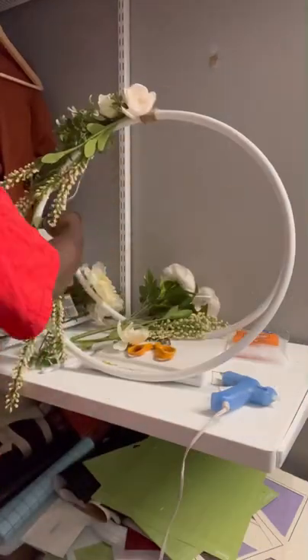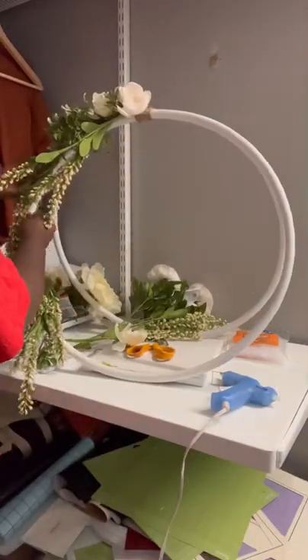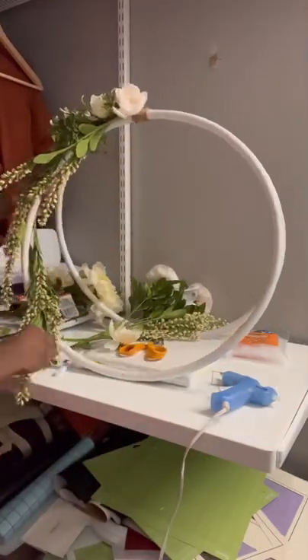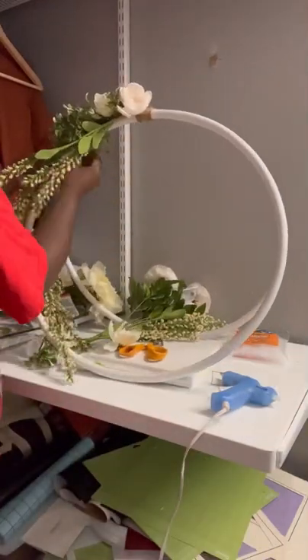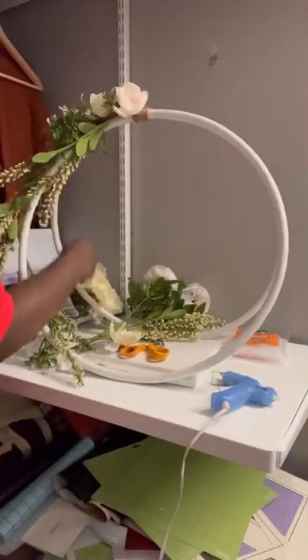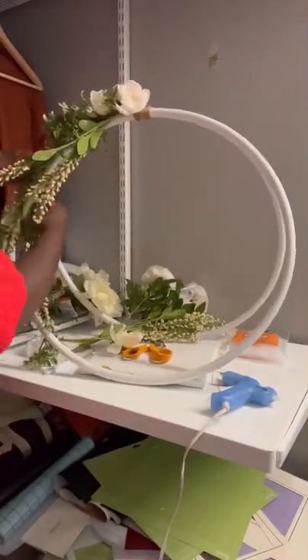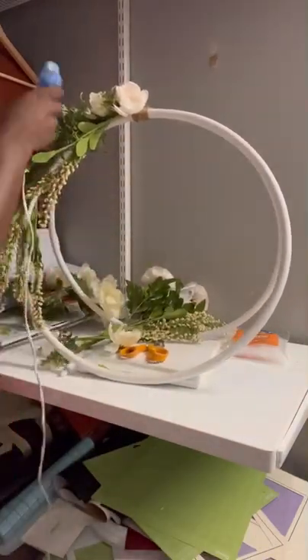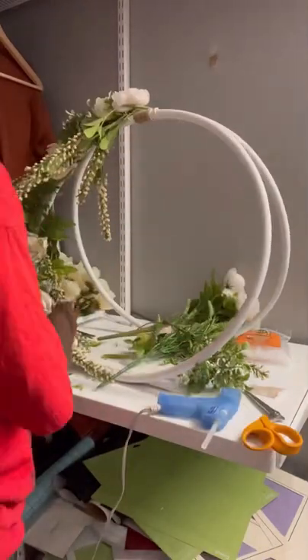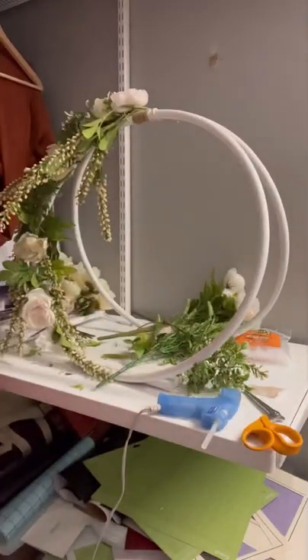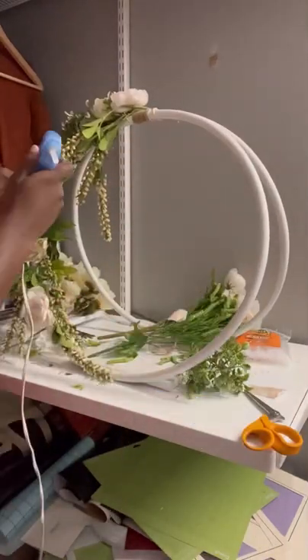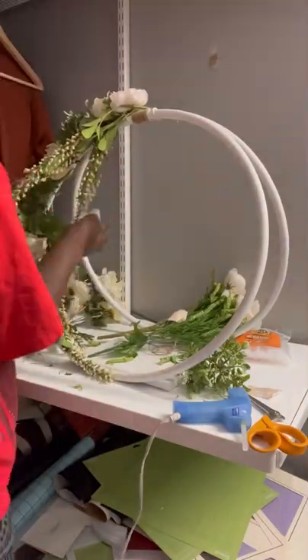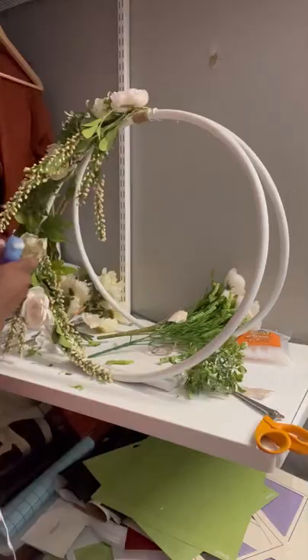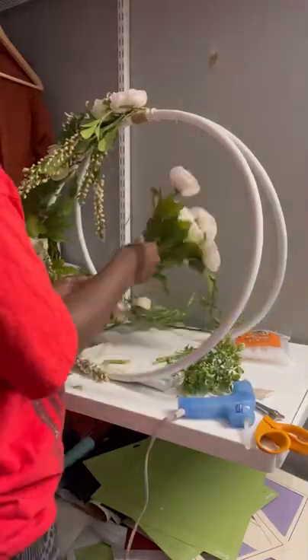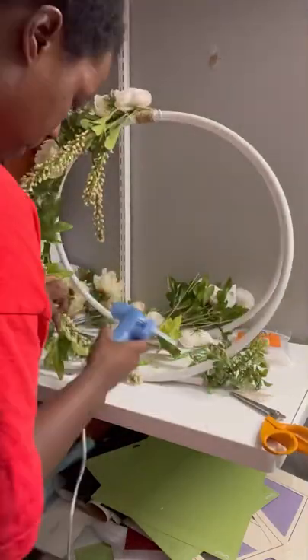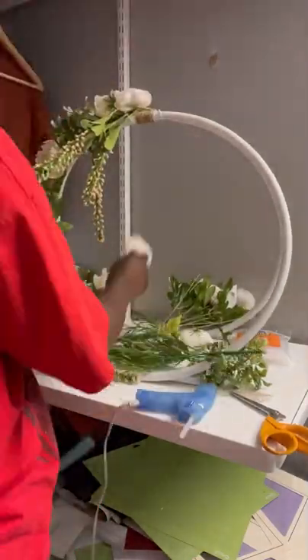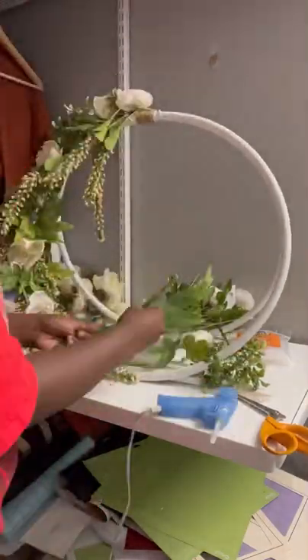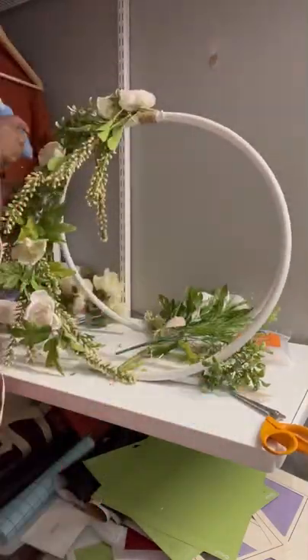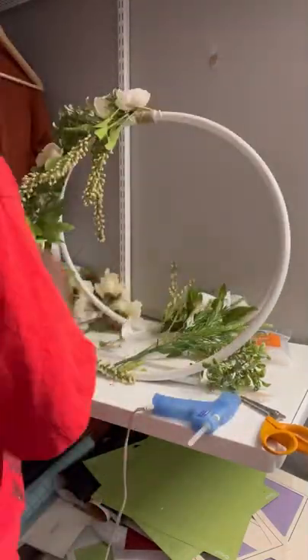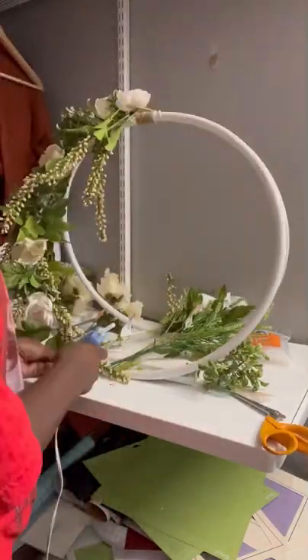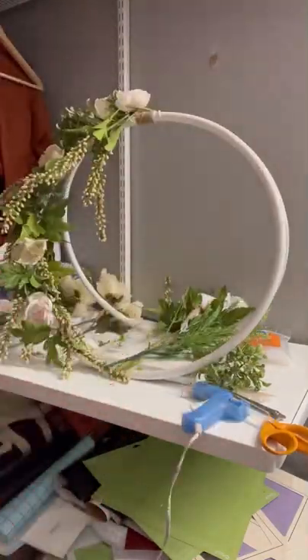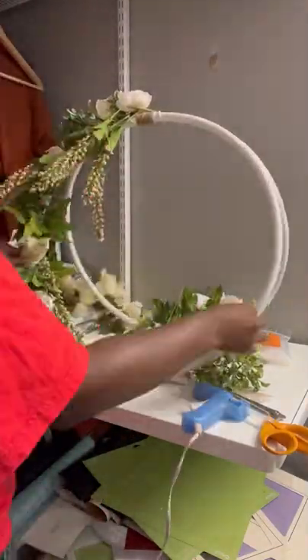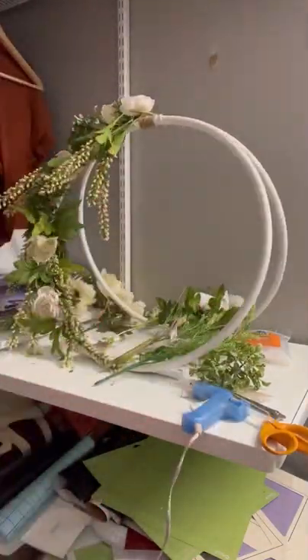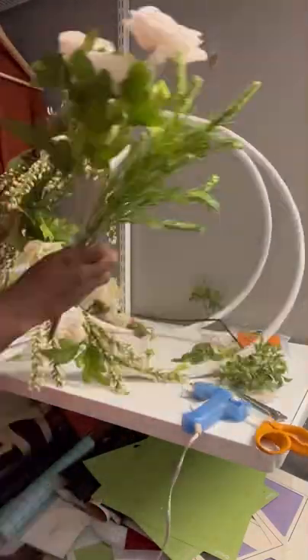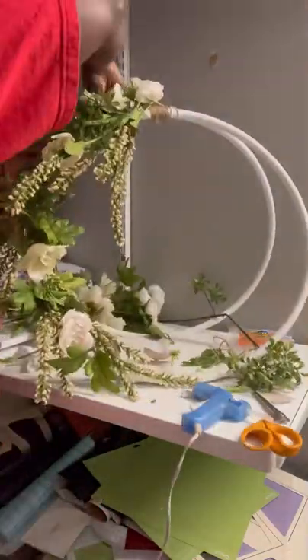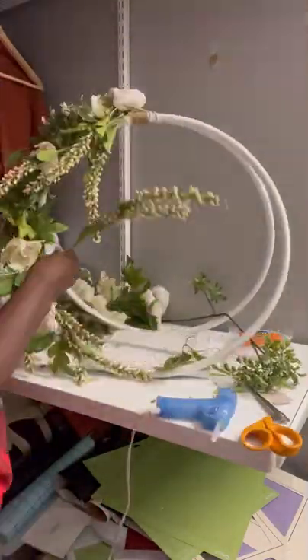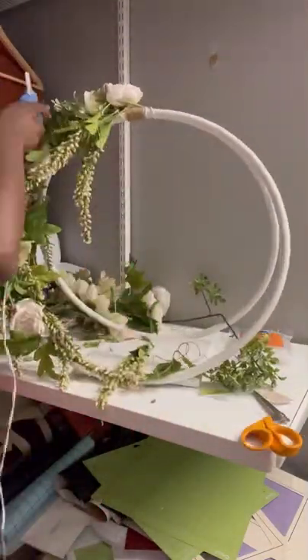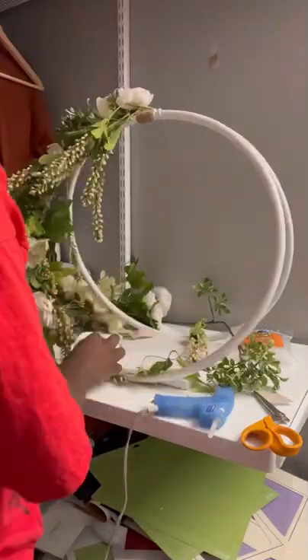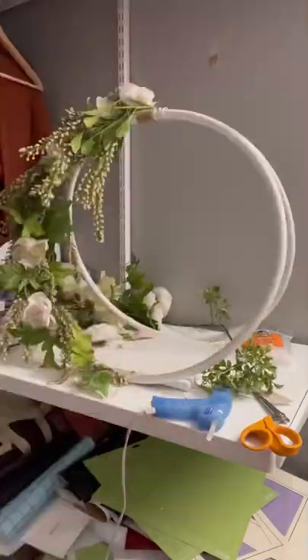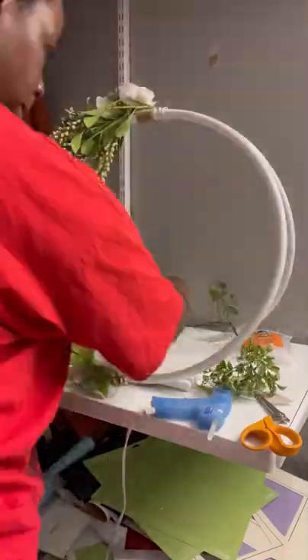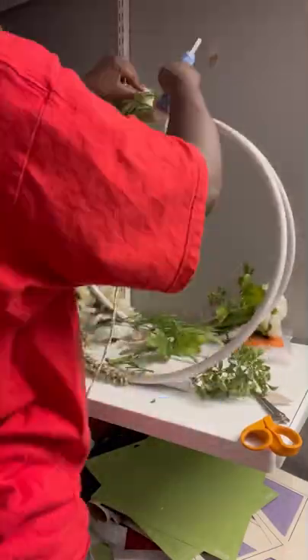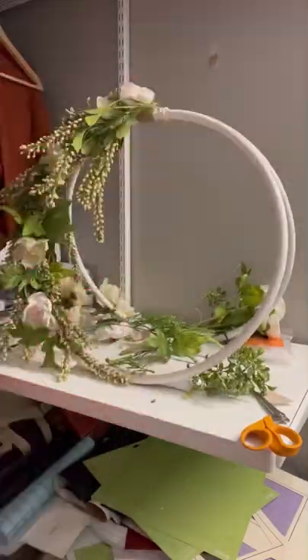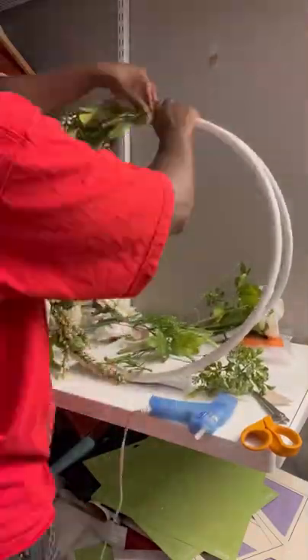I got these flowers from Joann's — they were having a 70% off sale on all flowers. Then I went to Dollar Tree to kind of fill in some empty spaces. Luckily they had what I needed.